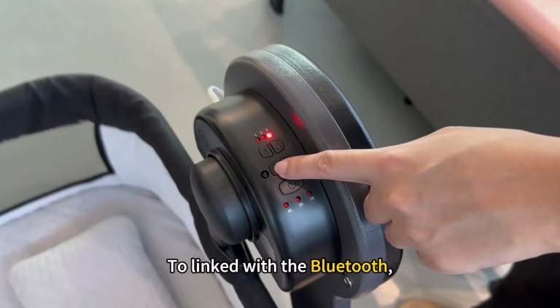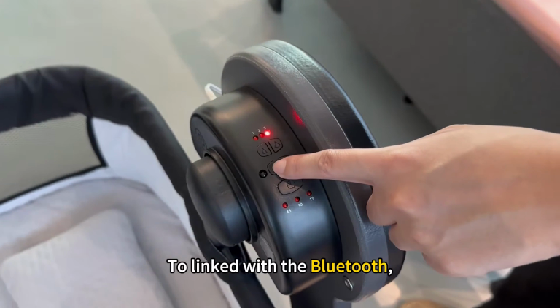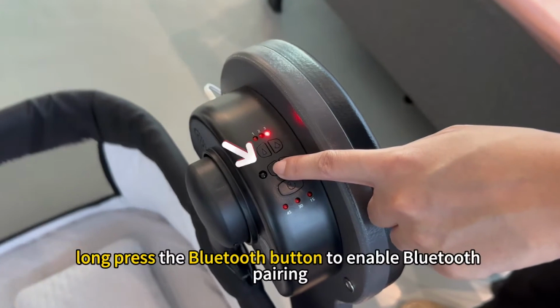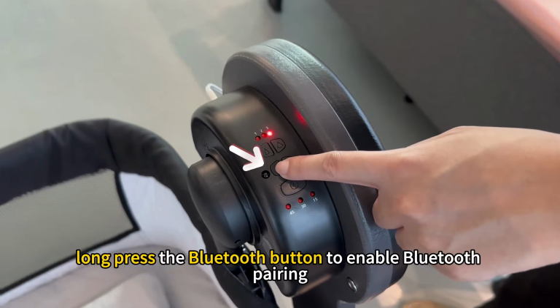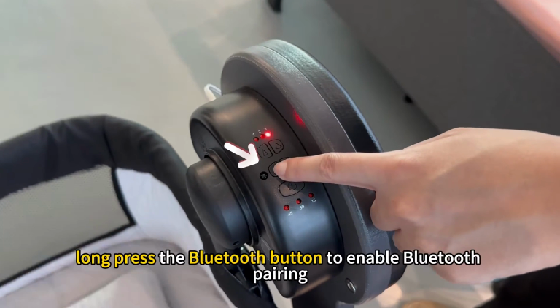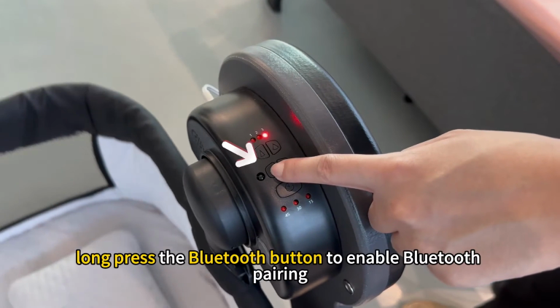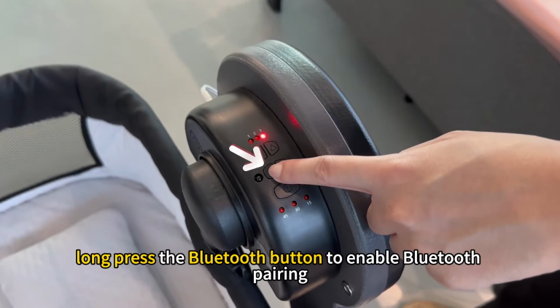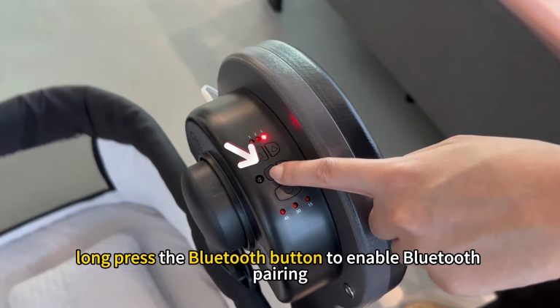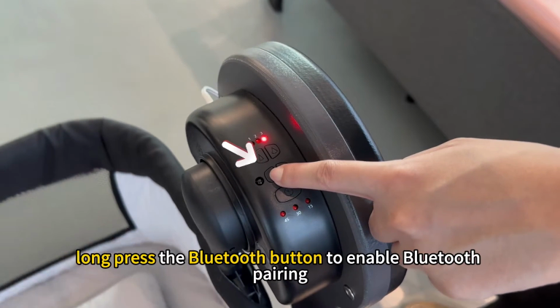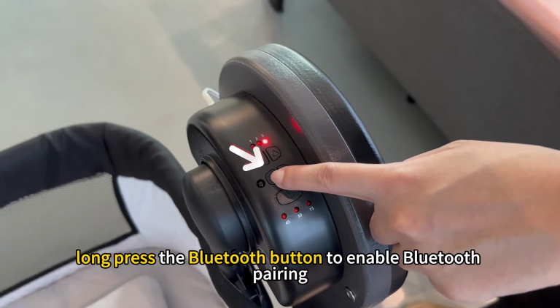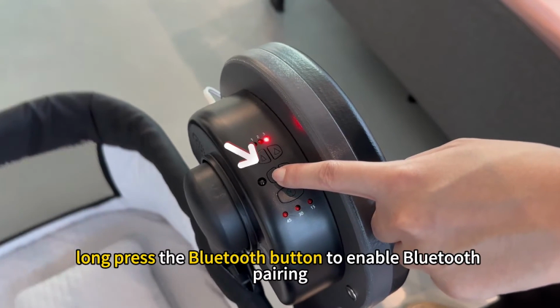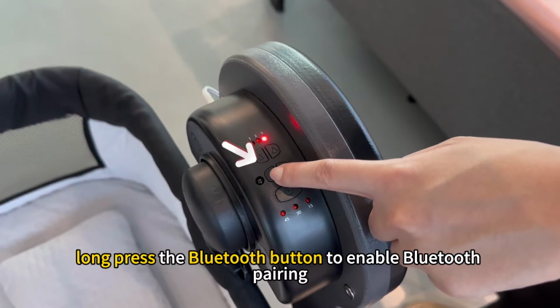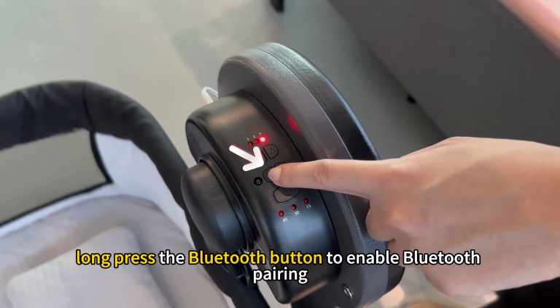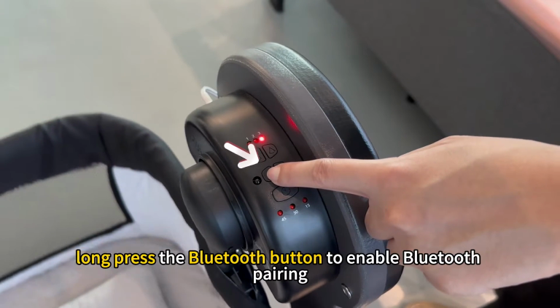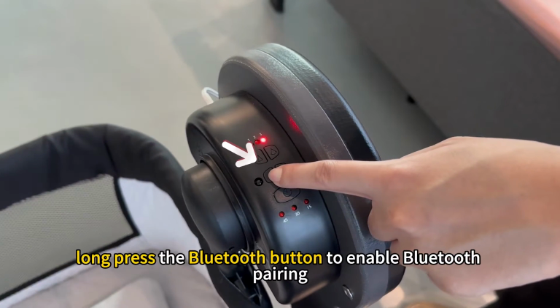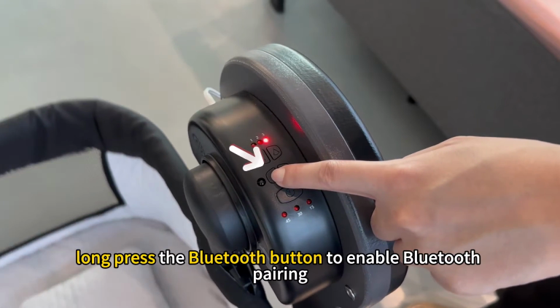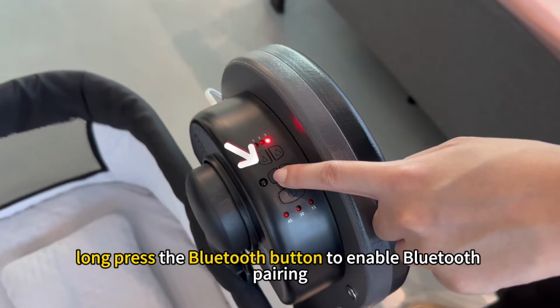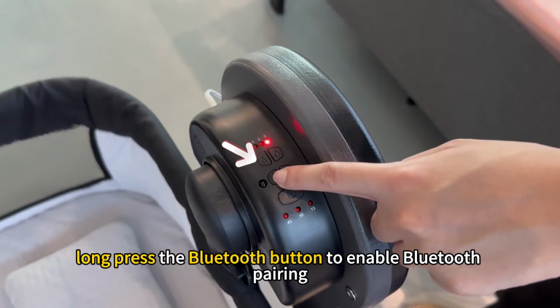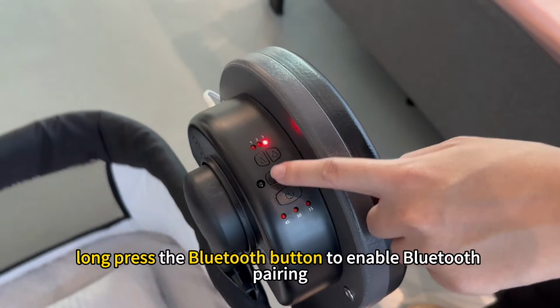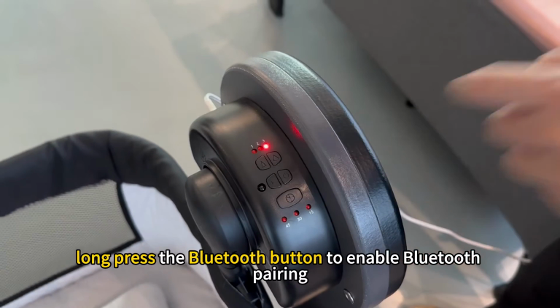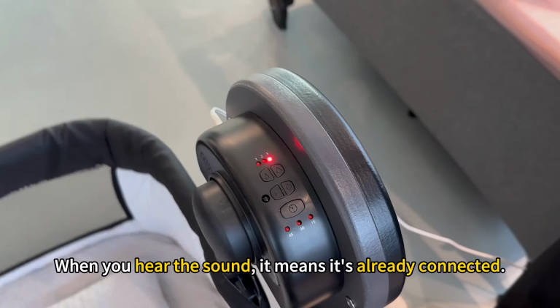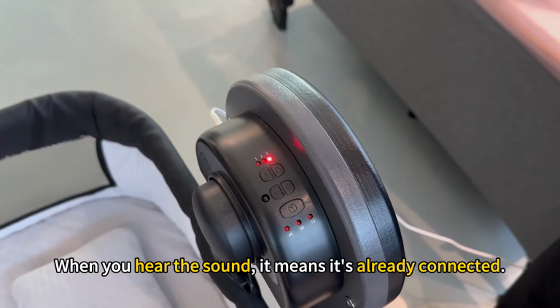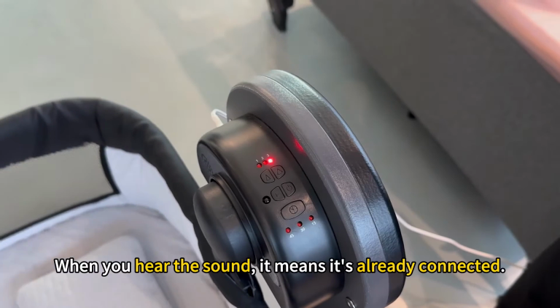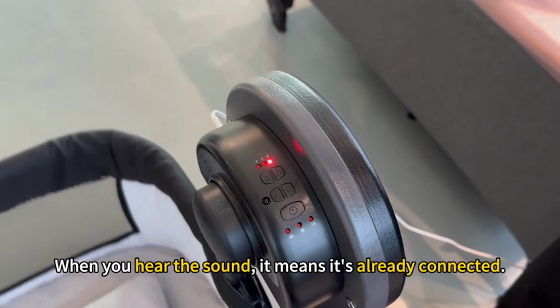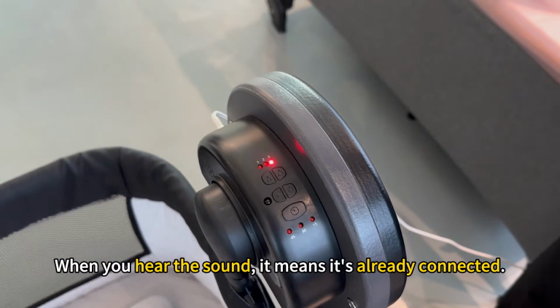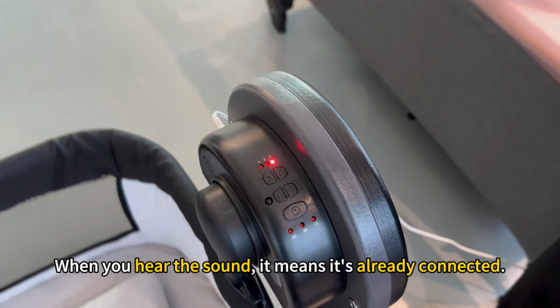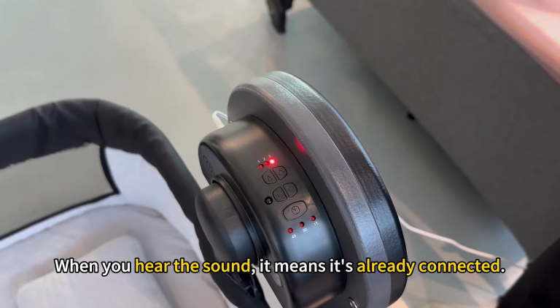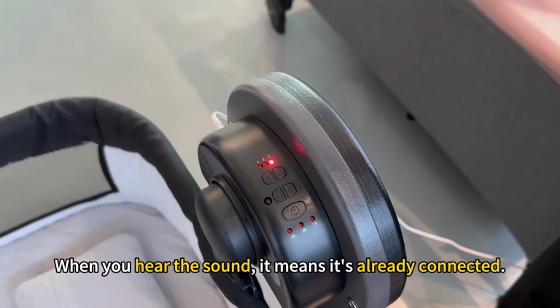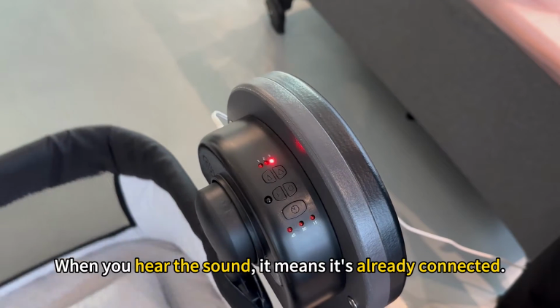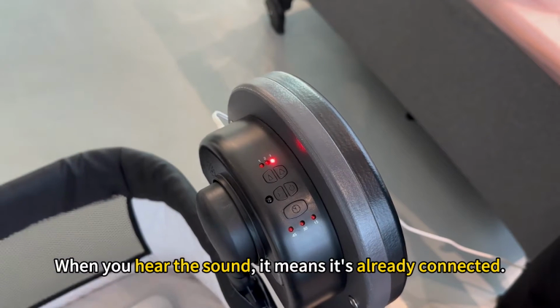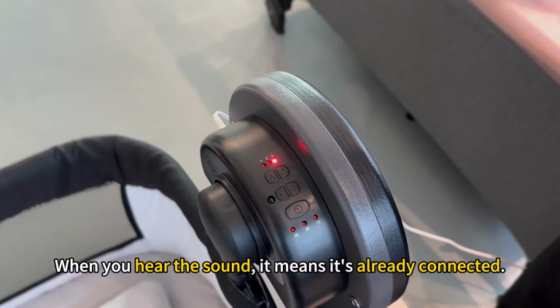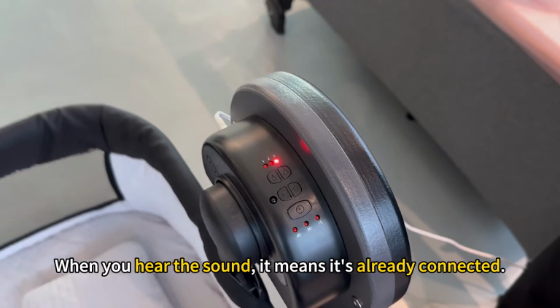To link with the Bluetooth, long press the Bluetooth button to enable Bluetooth pairing. When you hear the sound, it means it's already connected.